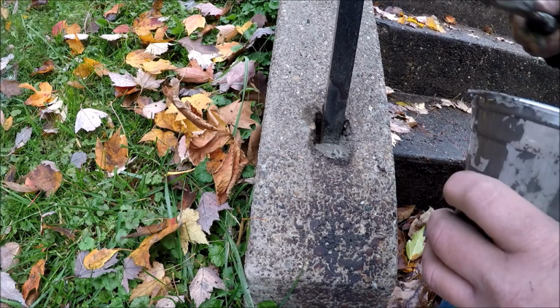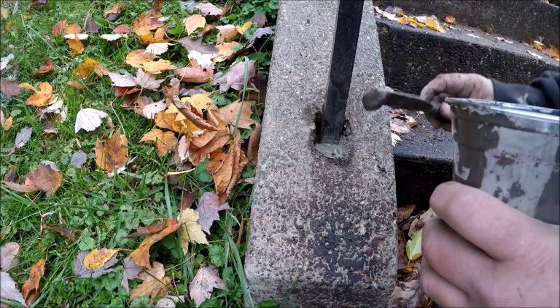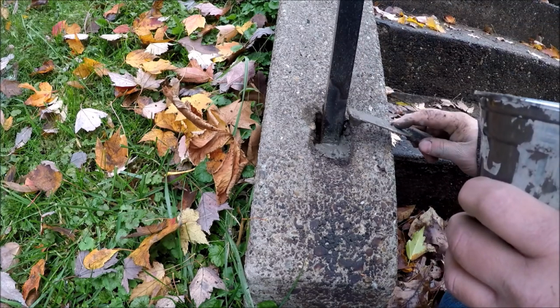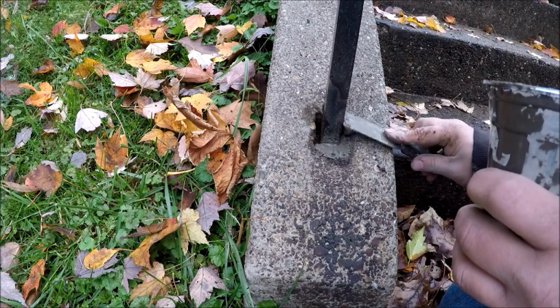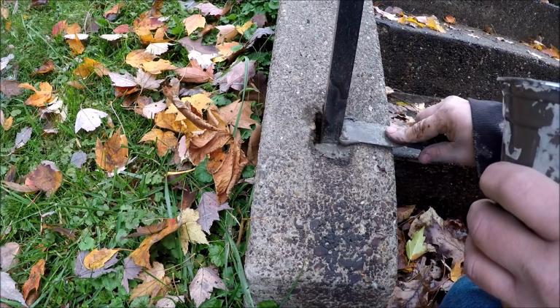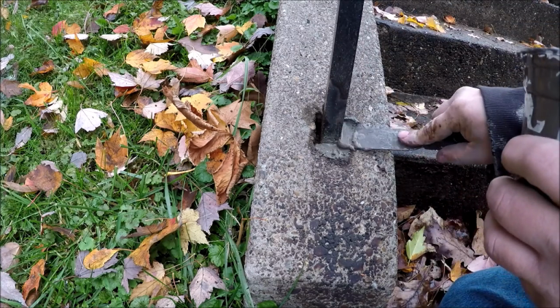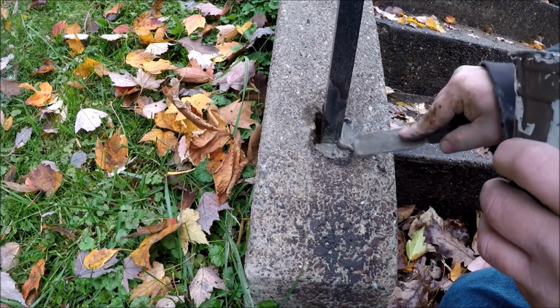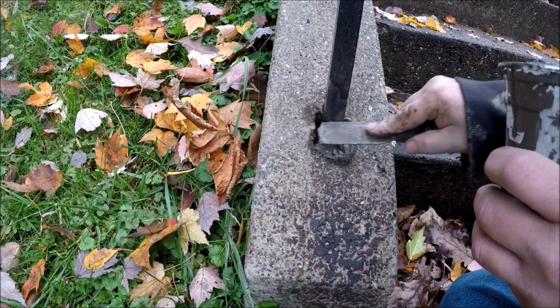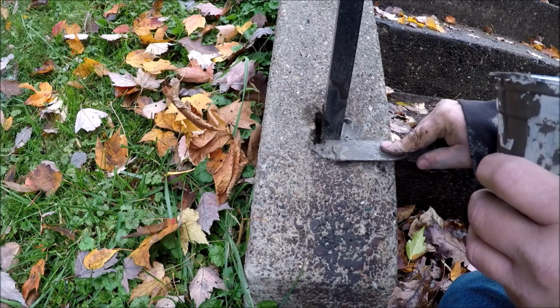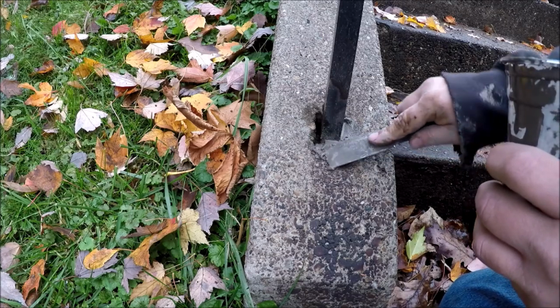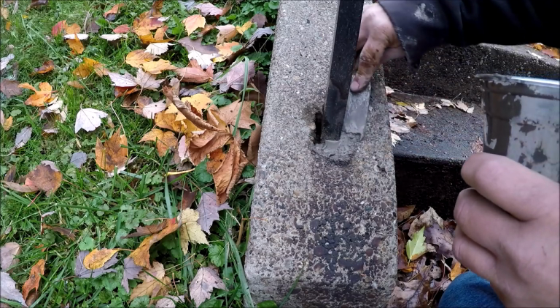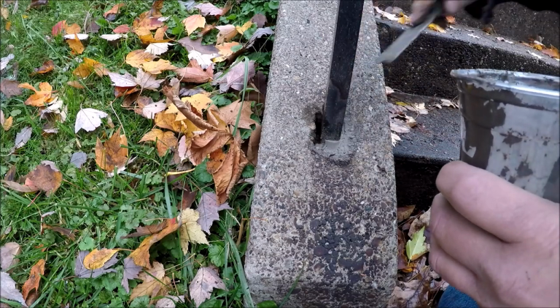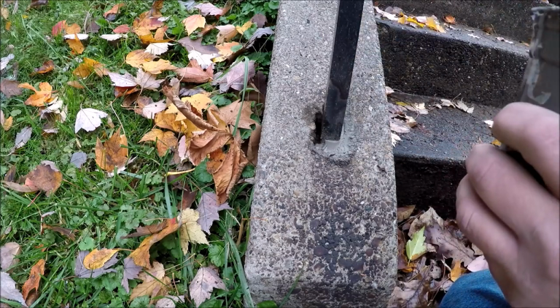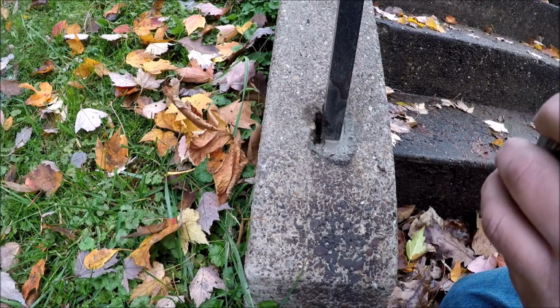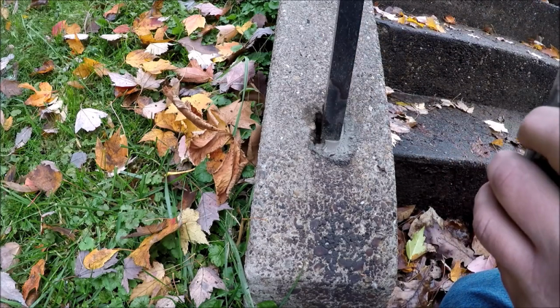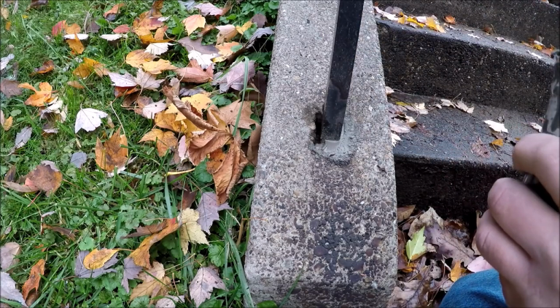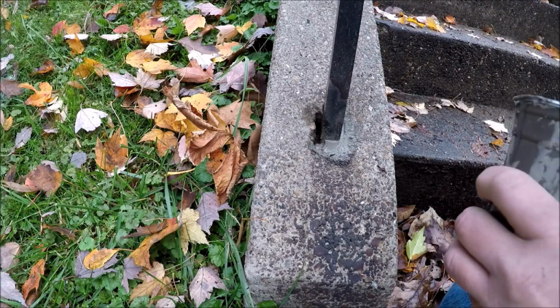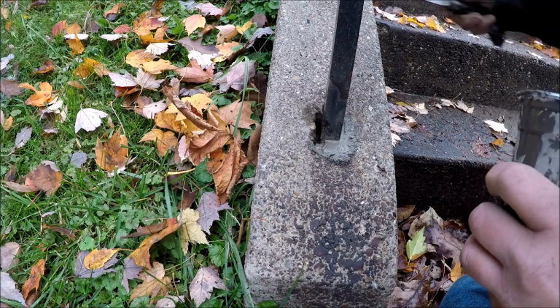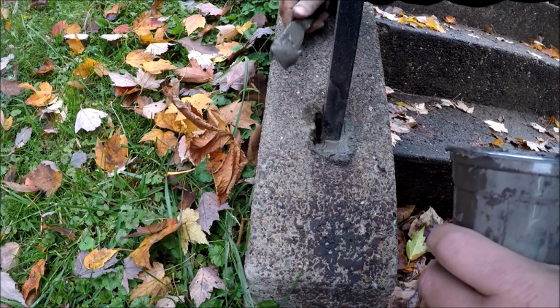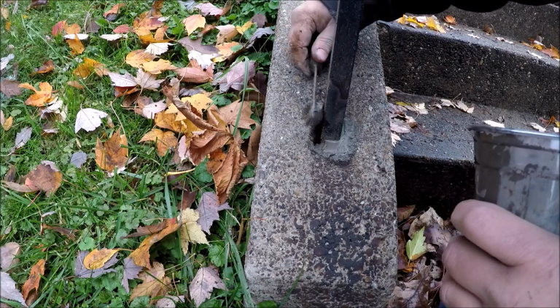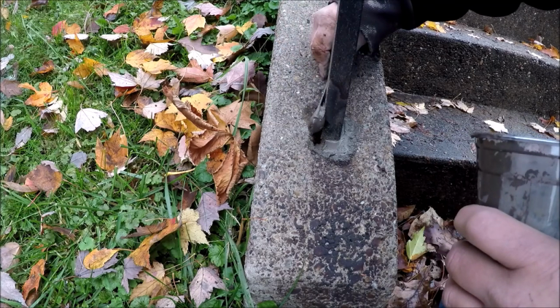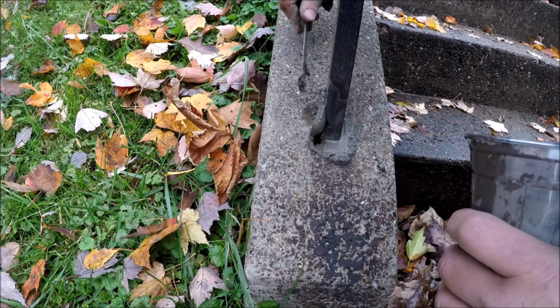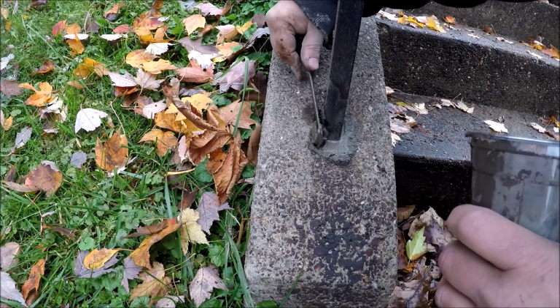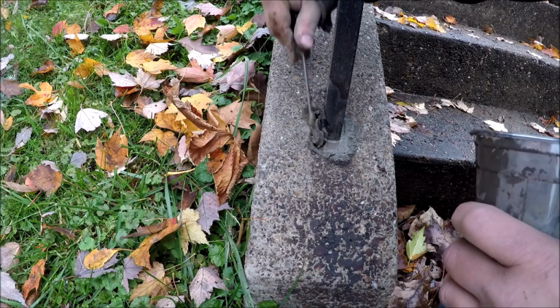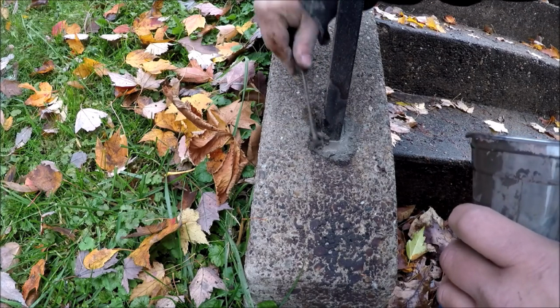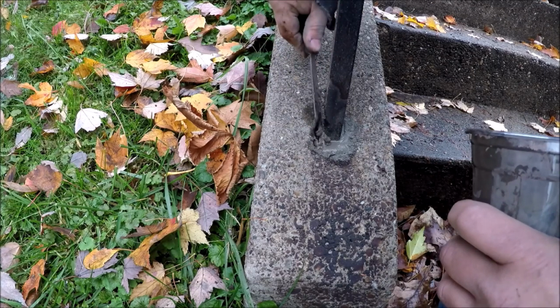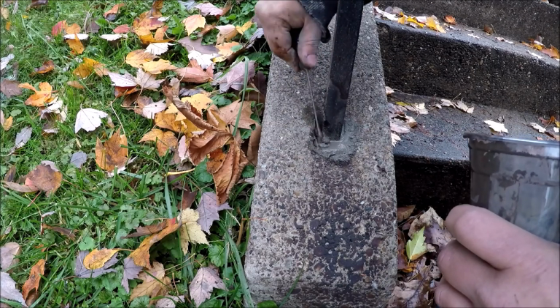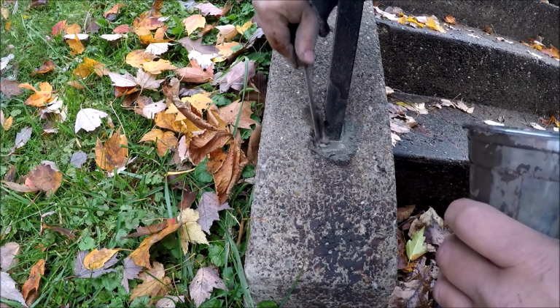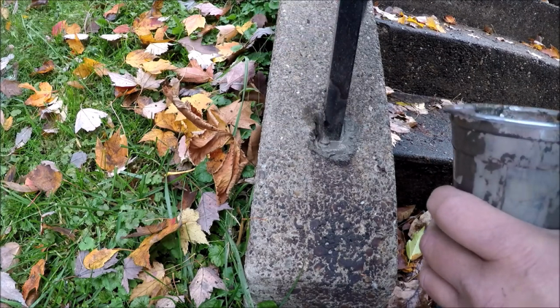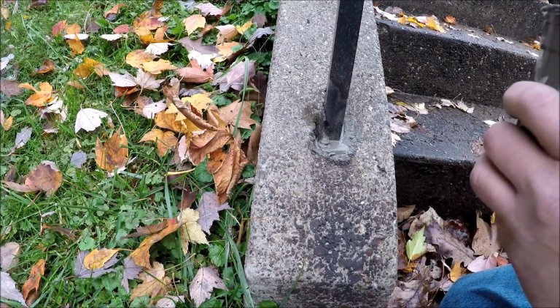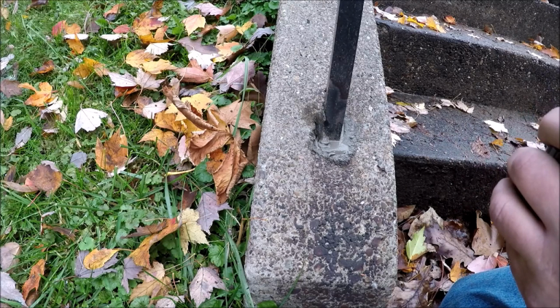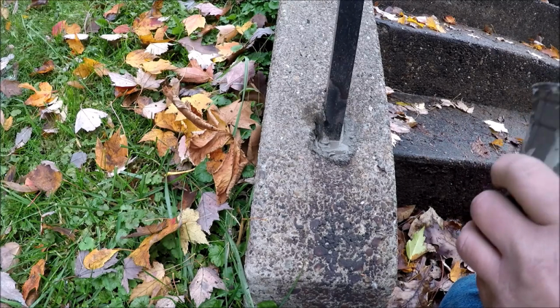It may say 20 minutes on the directions. When you're working at an angle, you want a little bit thicker of a mixture so it will stay in the hole.